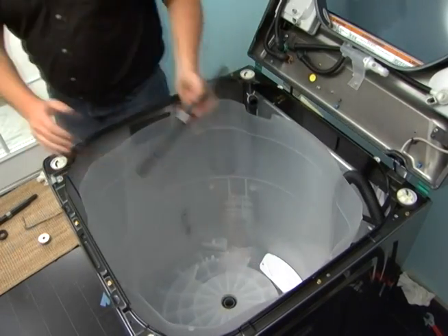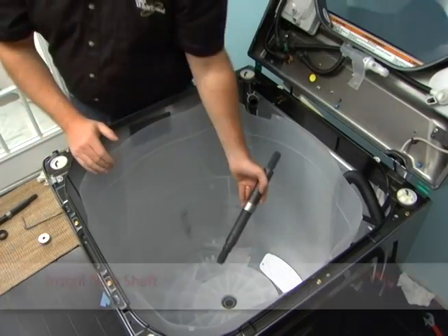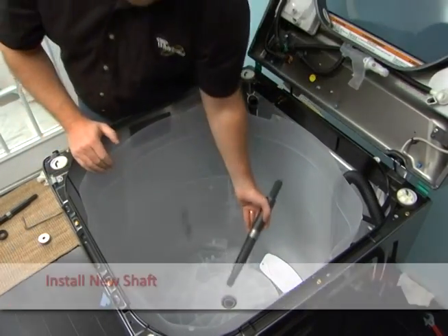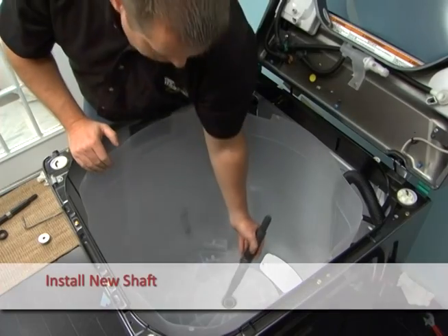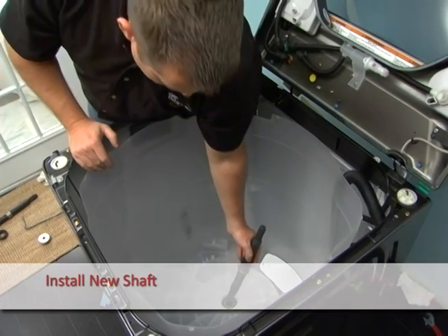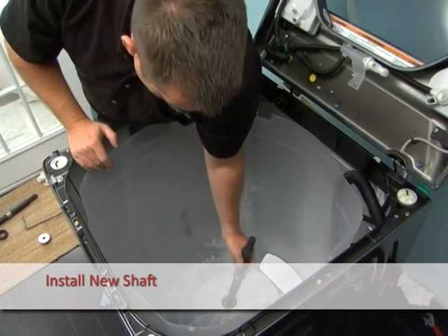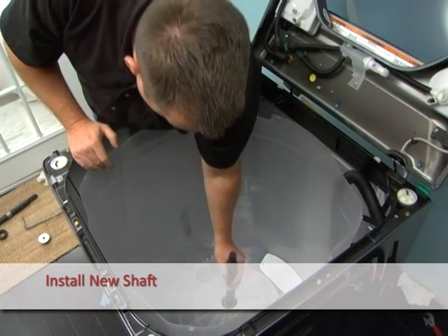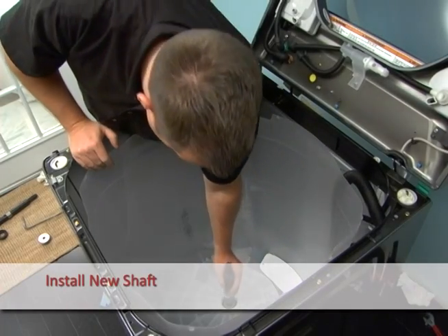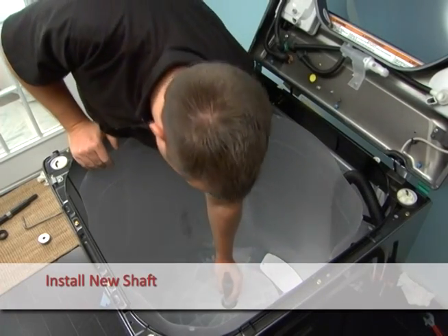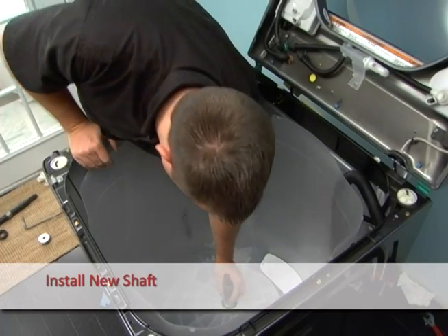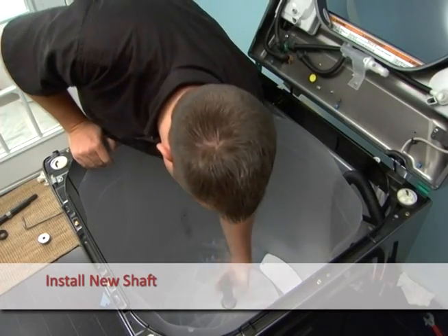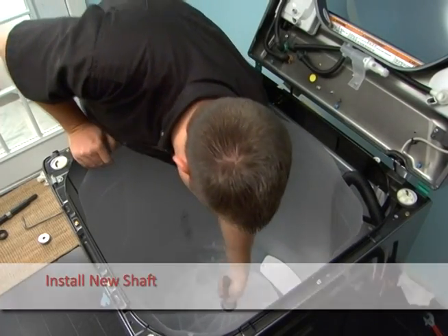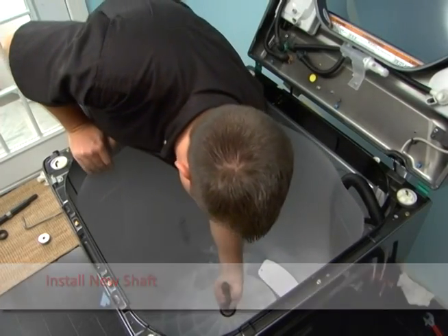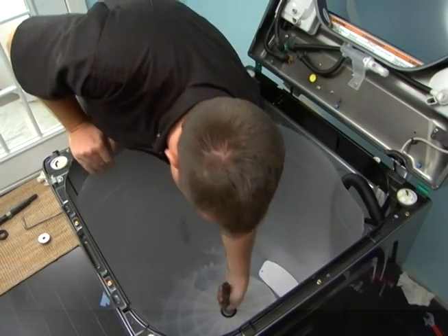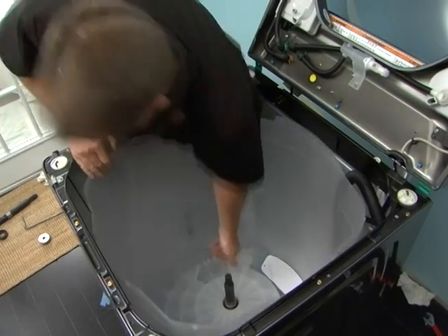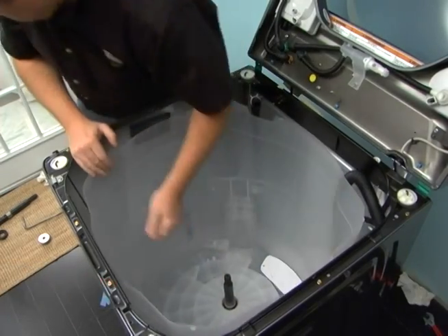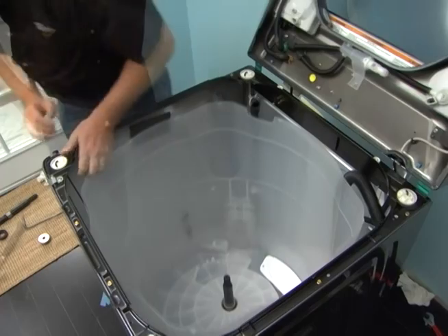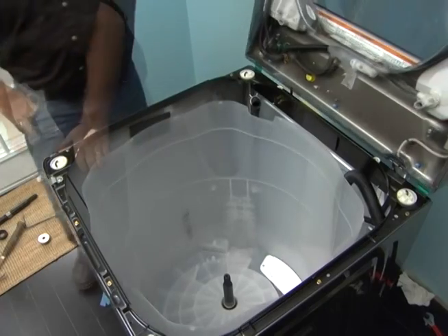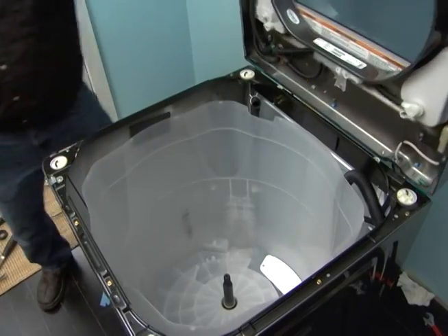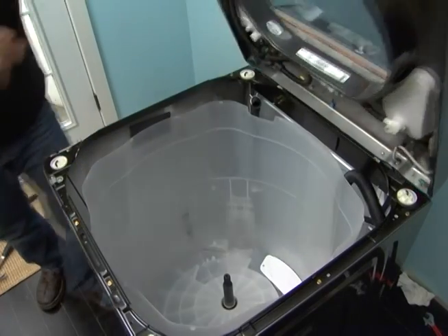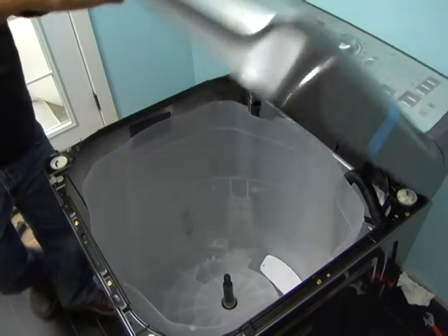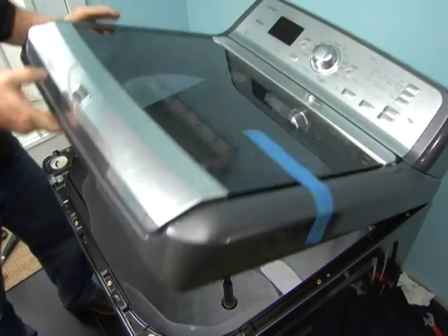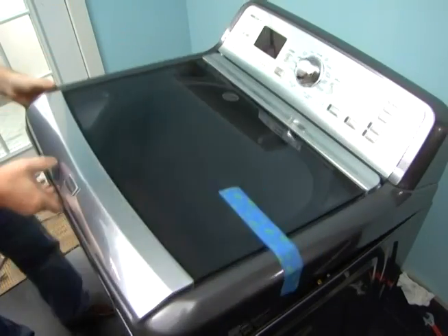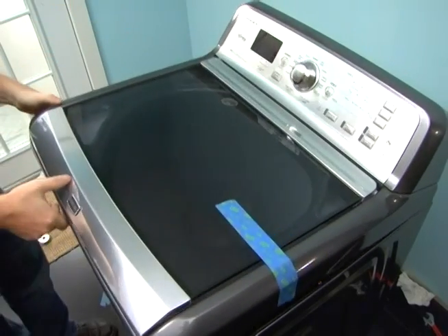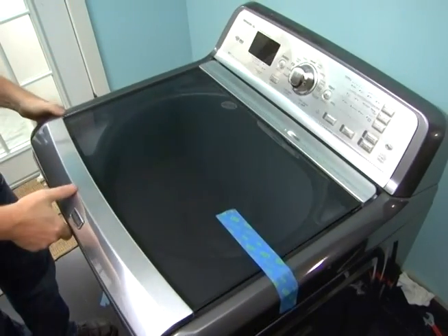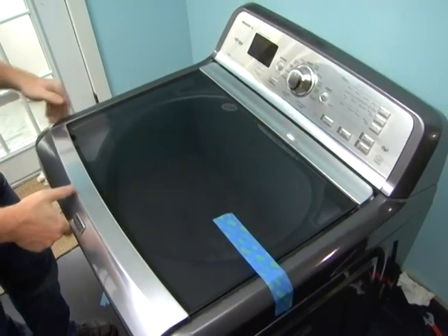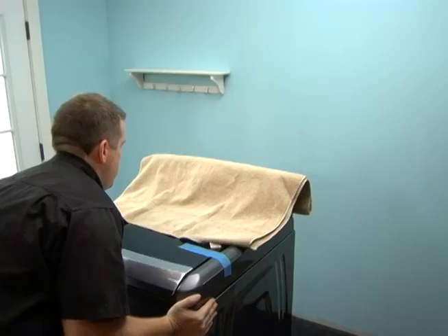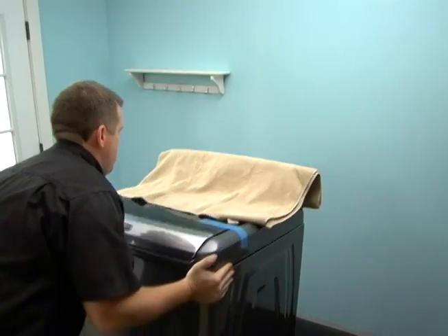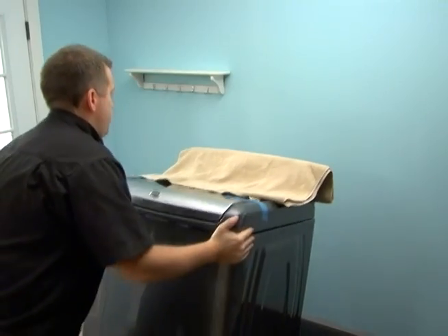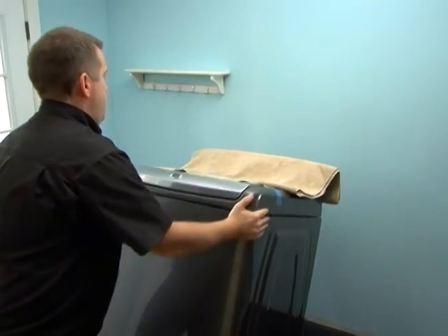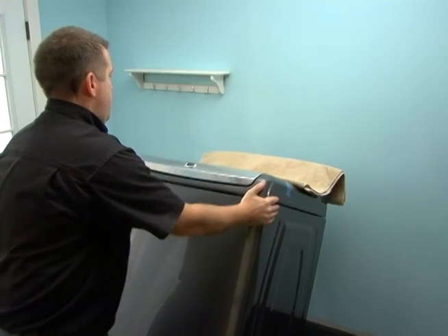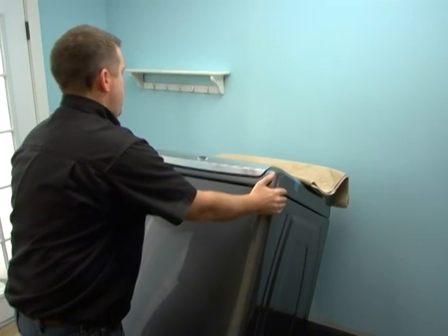Install the new shaft. Make sure the wear sleeve is bottomed on the bearing. If necessary, tap the shaft with a hammer to install. Tip the washer back onto the hoses.